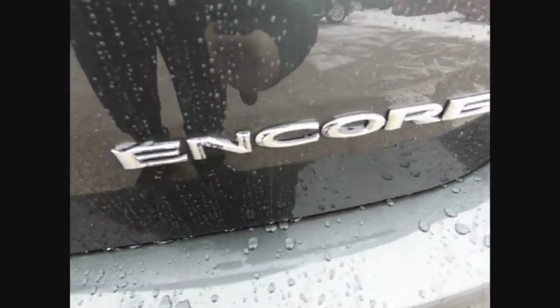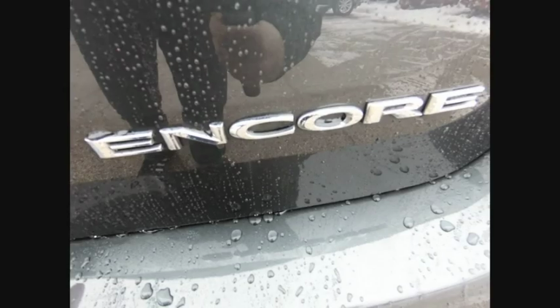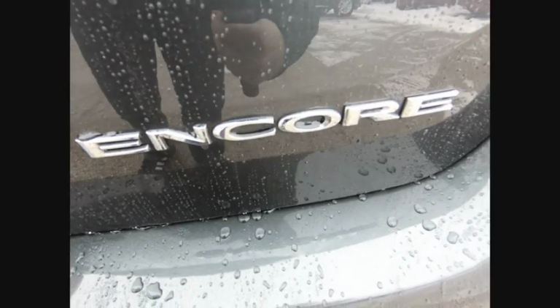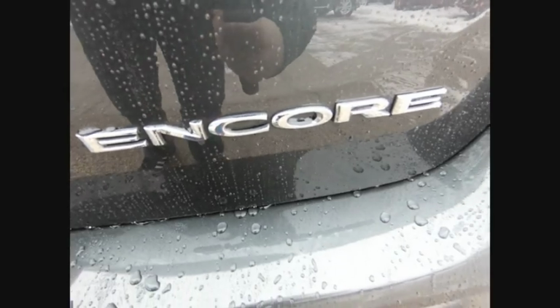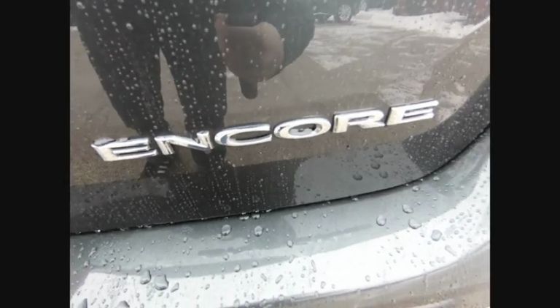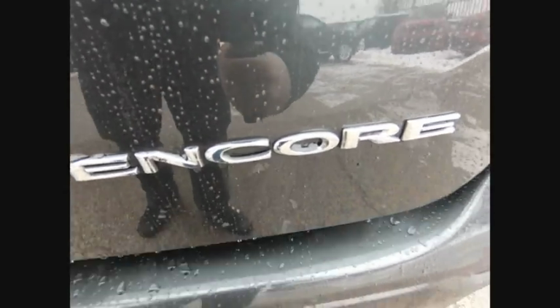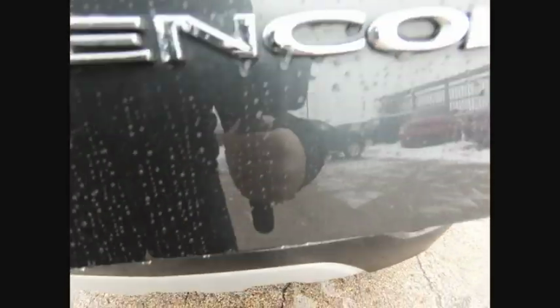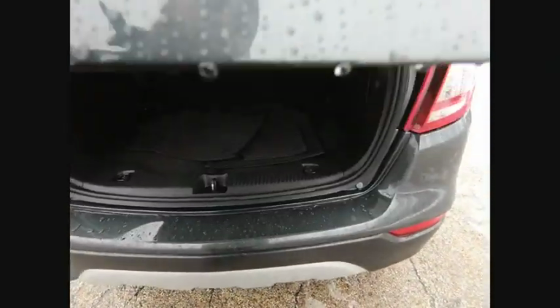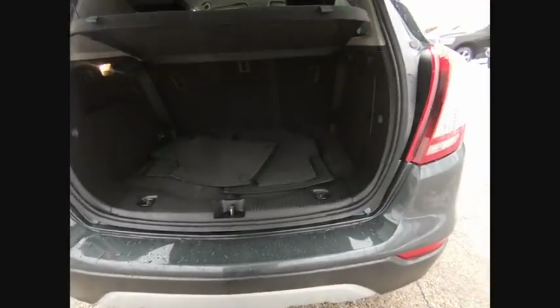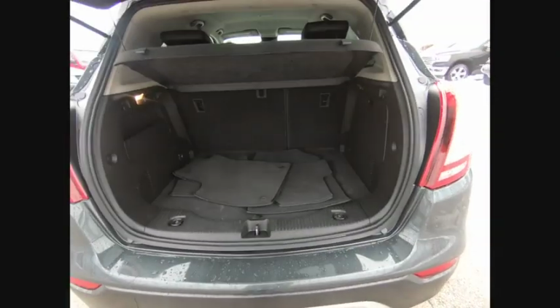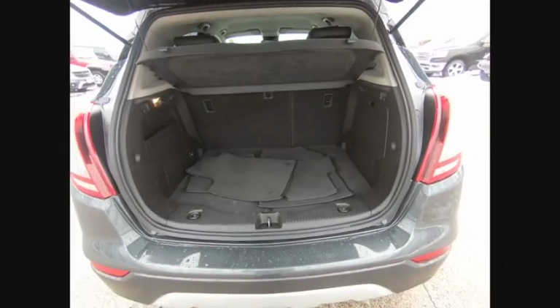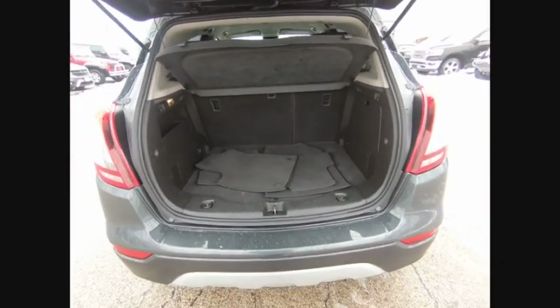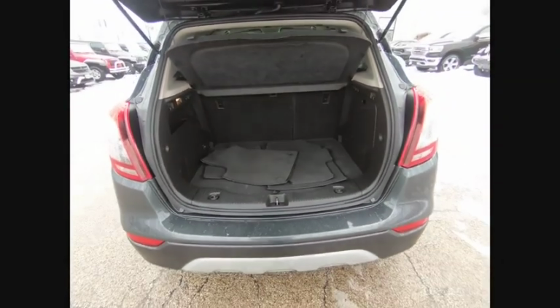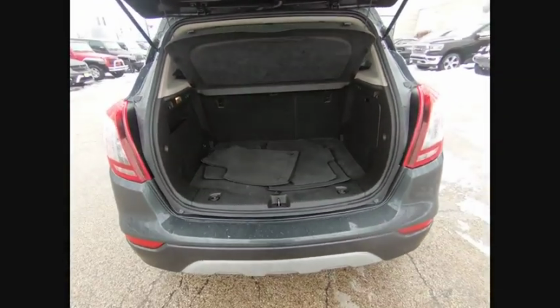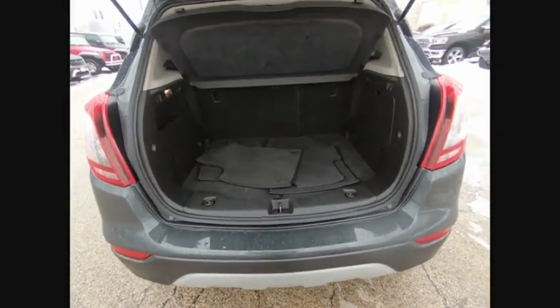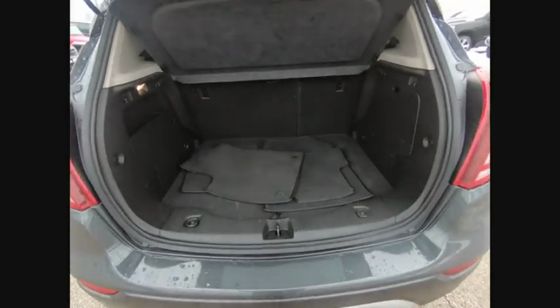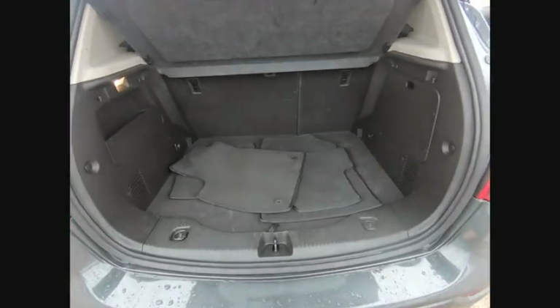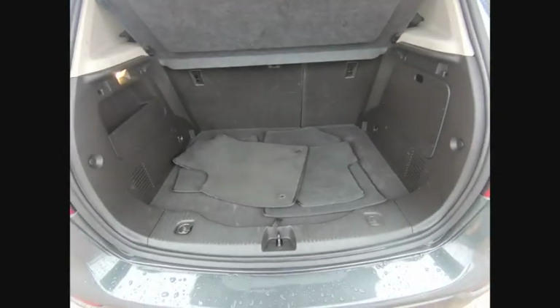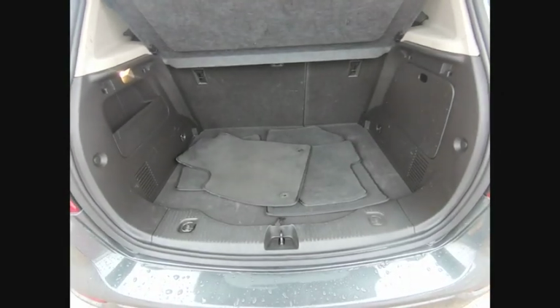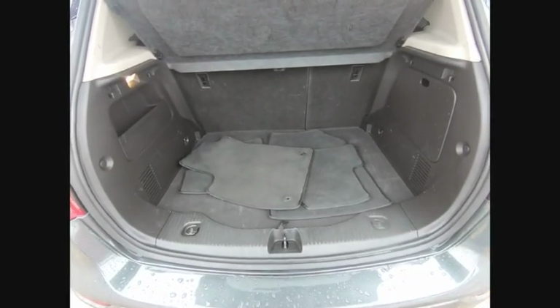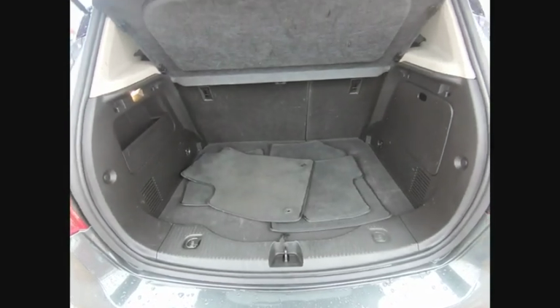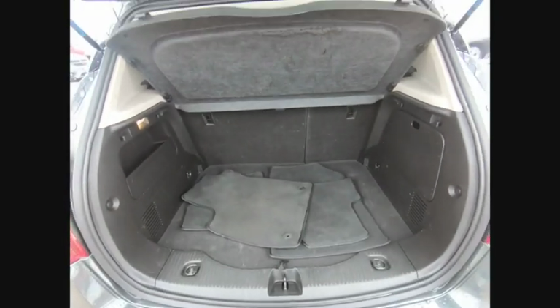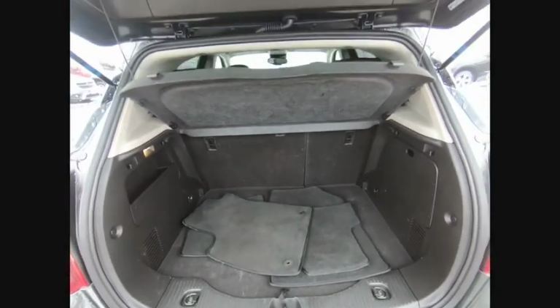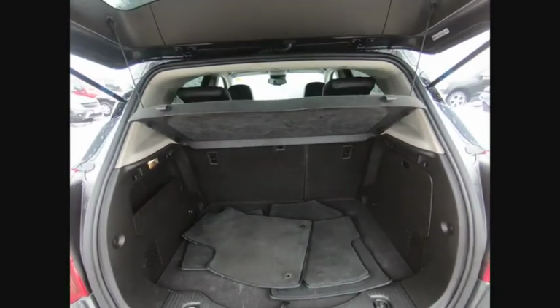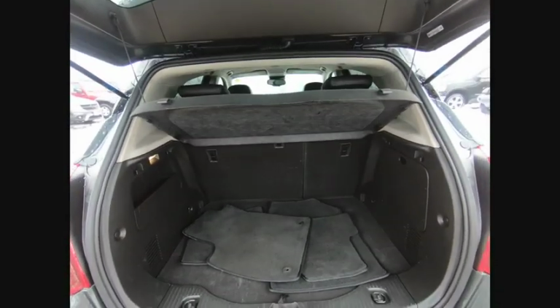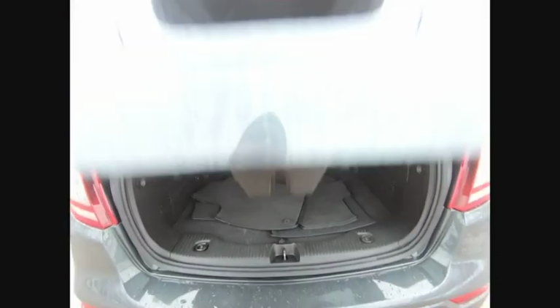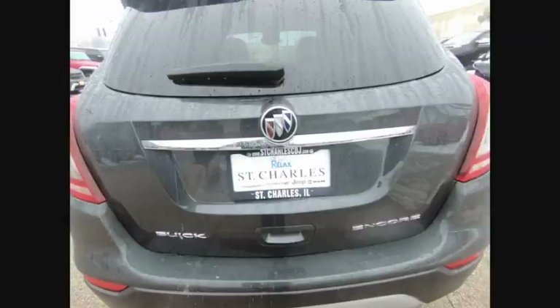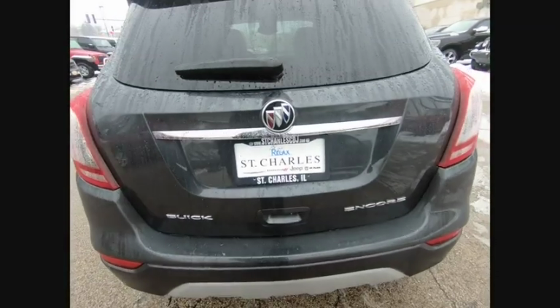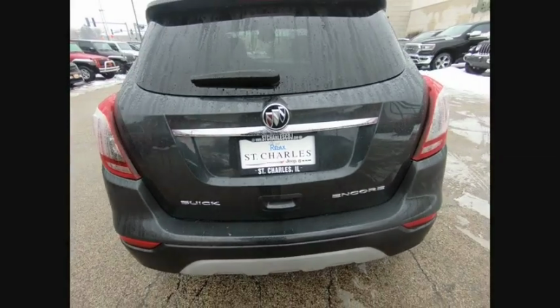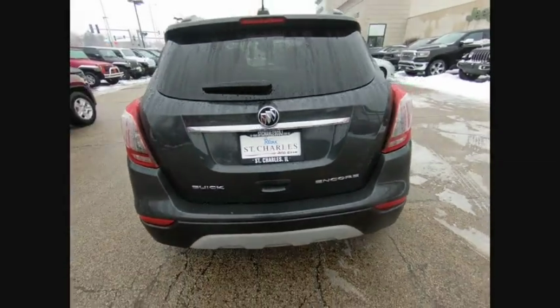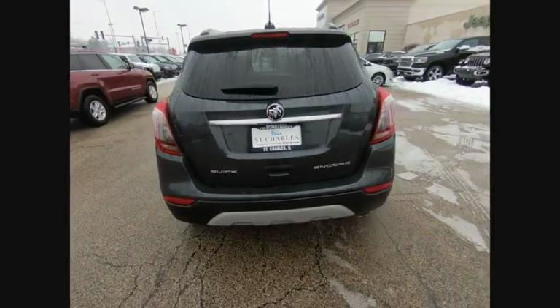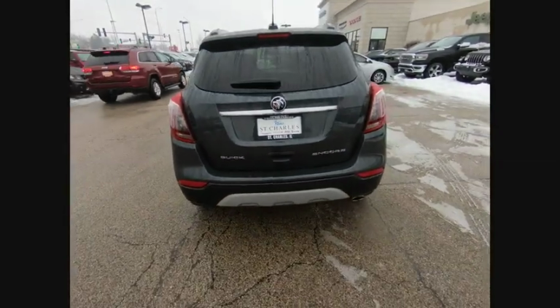This vehicle has less than 50,000 miles. Here are some of this vehicle's great options: traction control, power passenger seat, air conditioning, dual airbags, power steering, and four-wheel disc brakes.